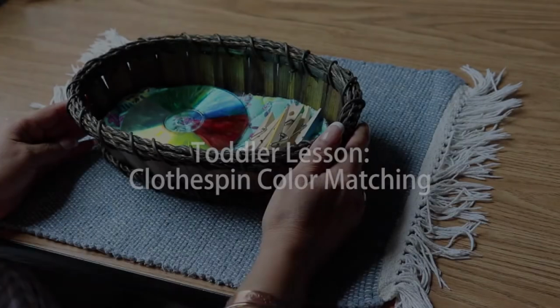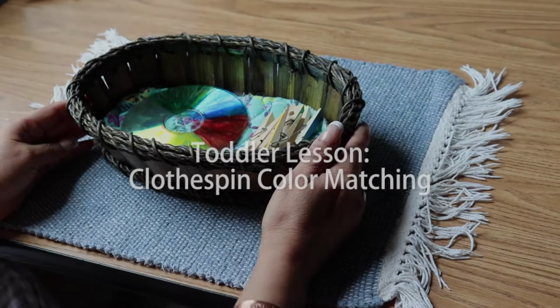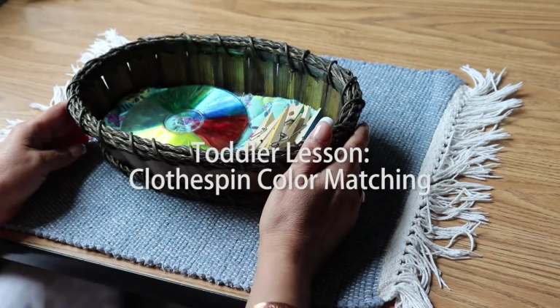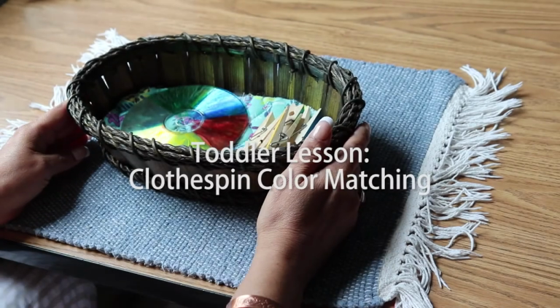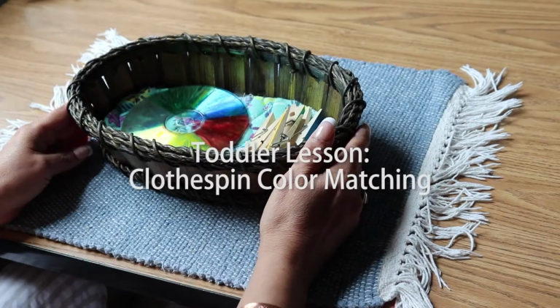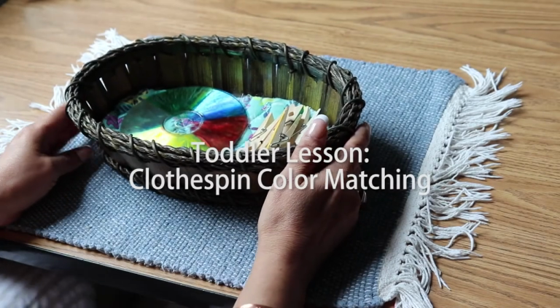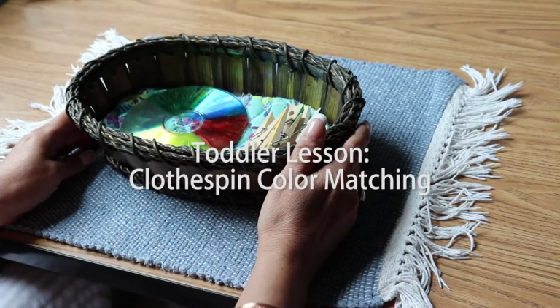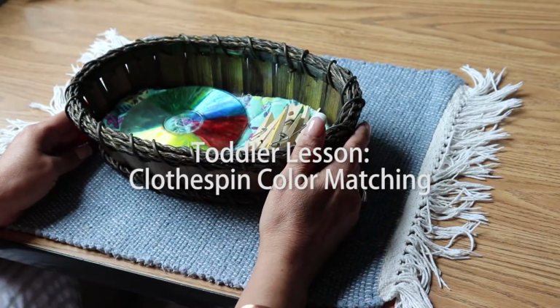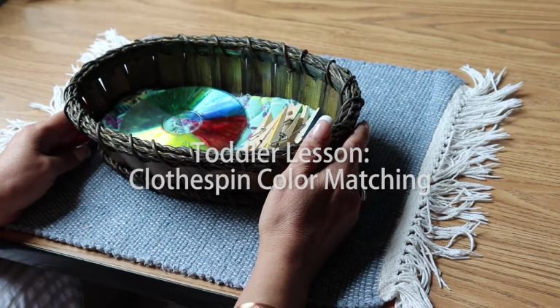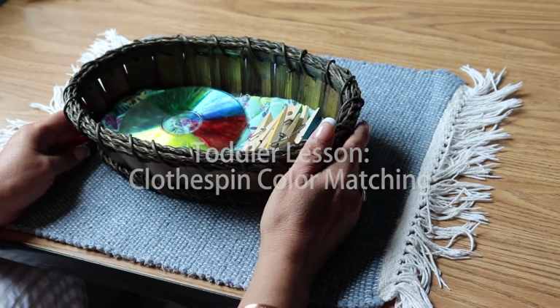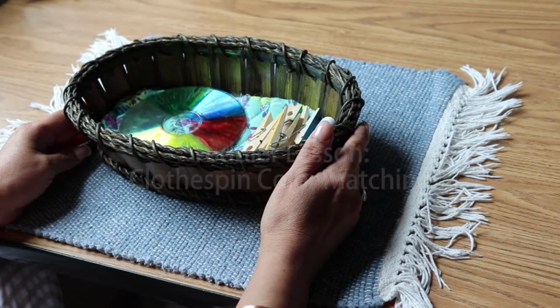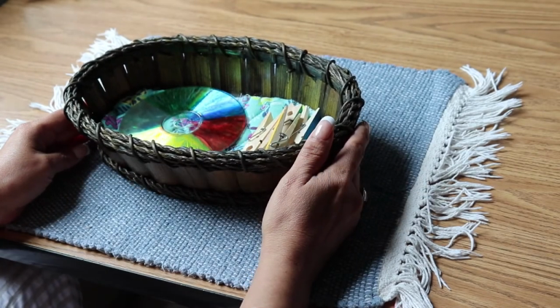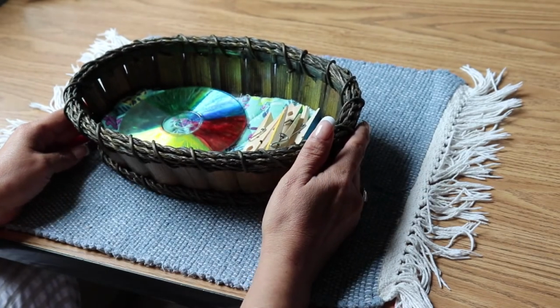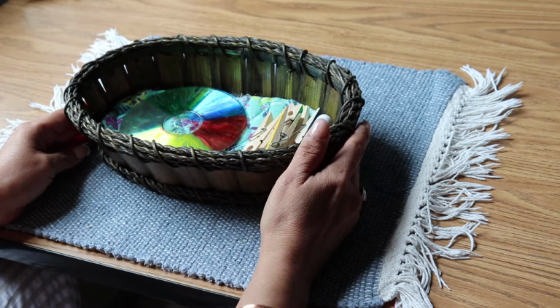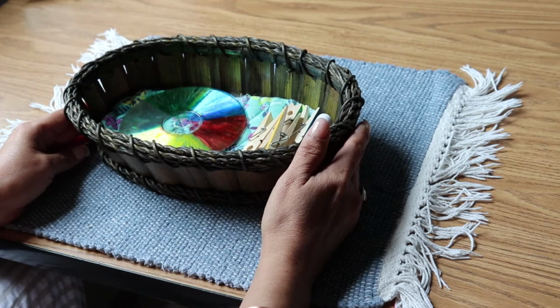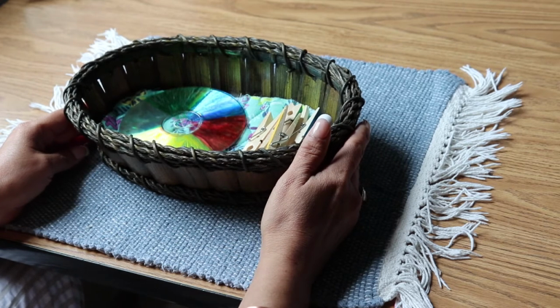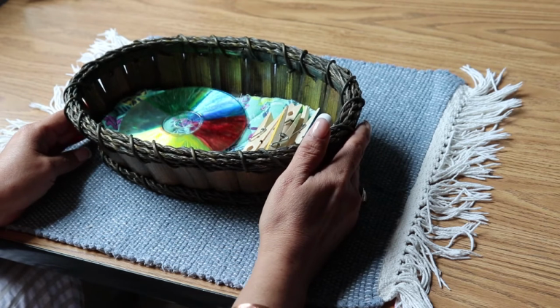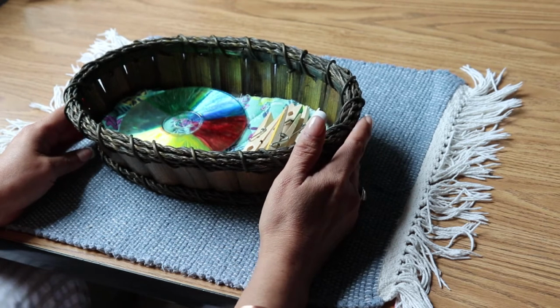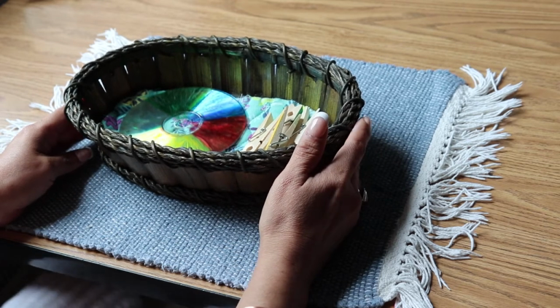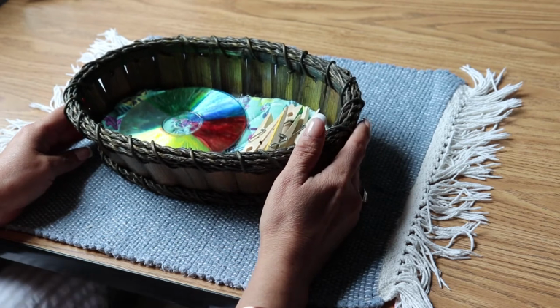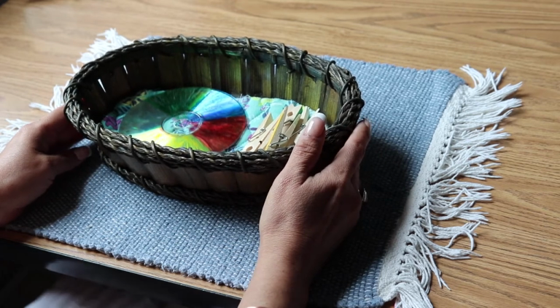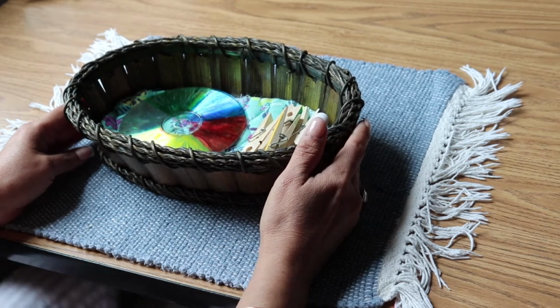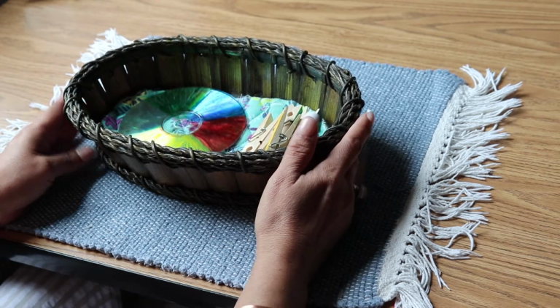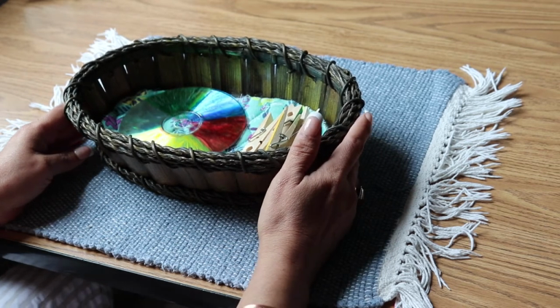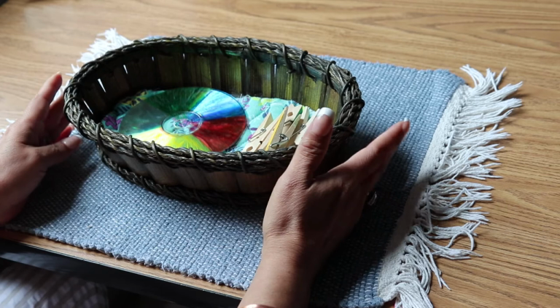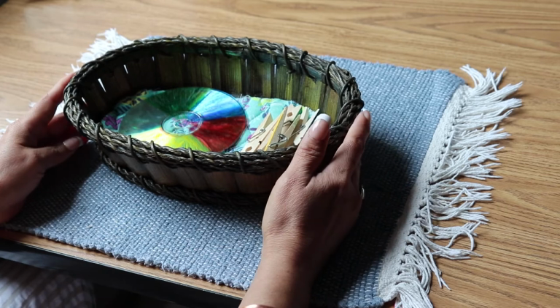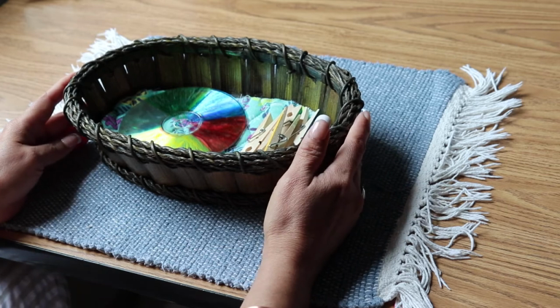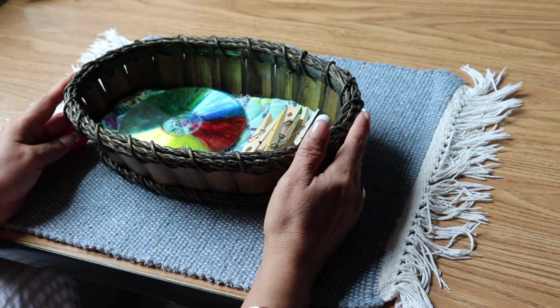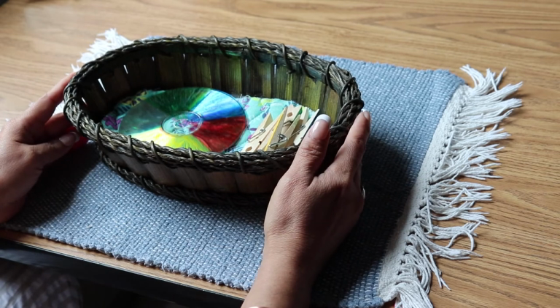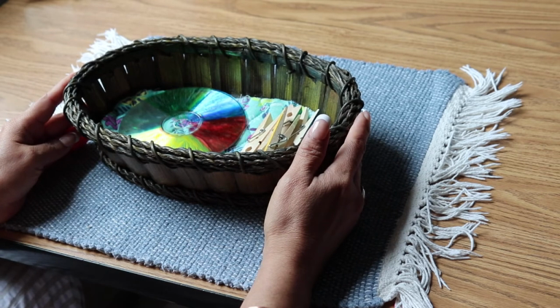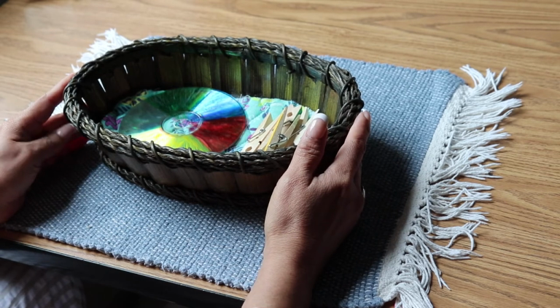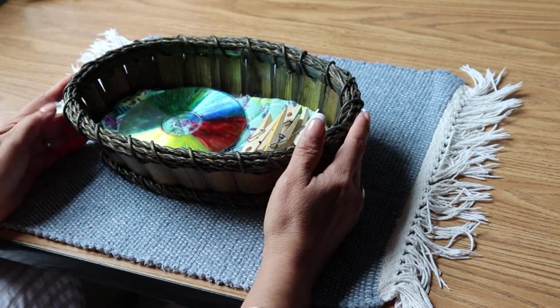Hi, my name is Angelica Castello and they call me Miss Angie. I'm the lead teacher from the Toddler Community at Discovery Garden Montessori School. Today we're going to learn about color matching.